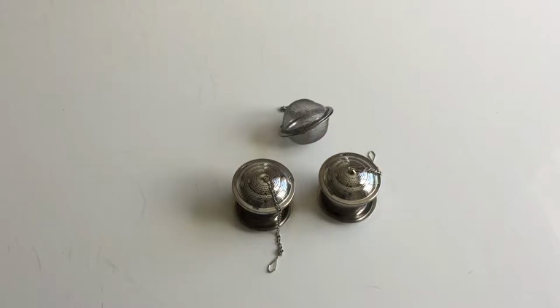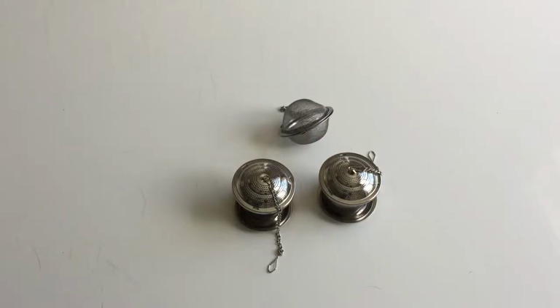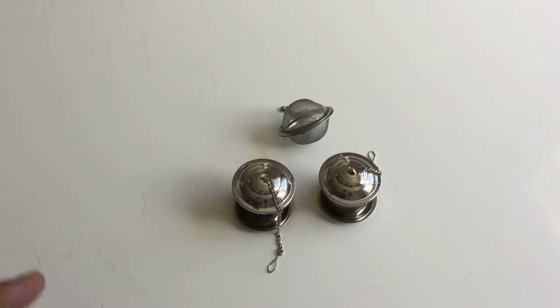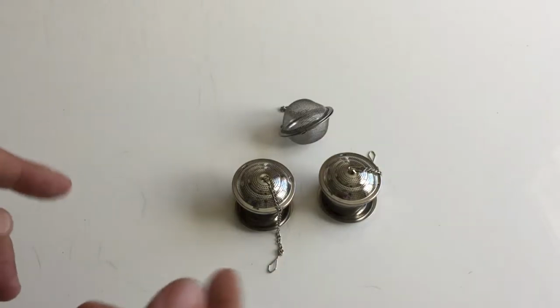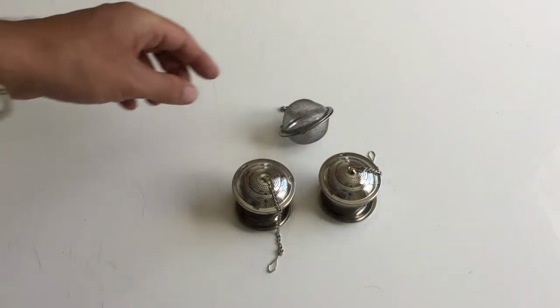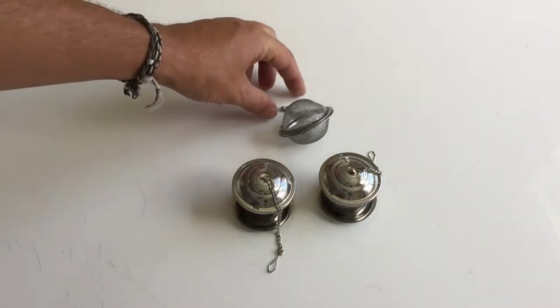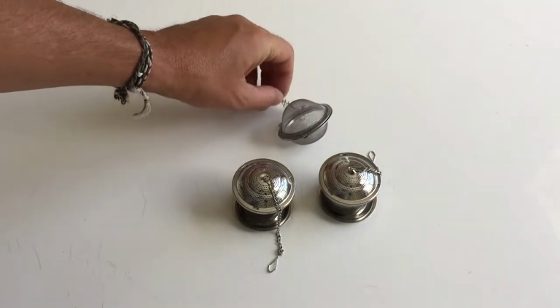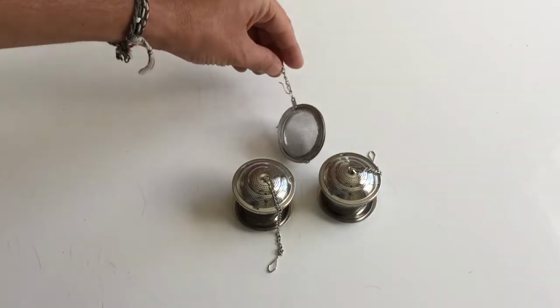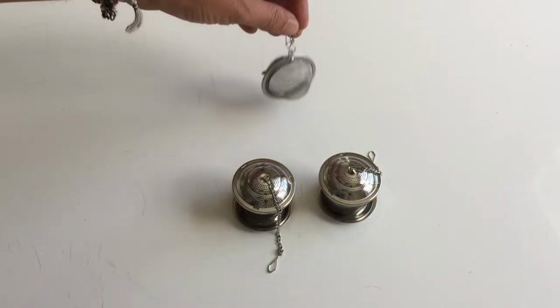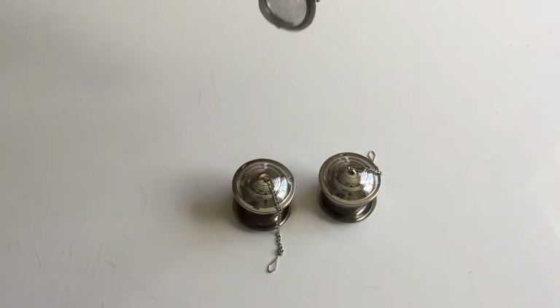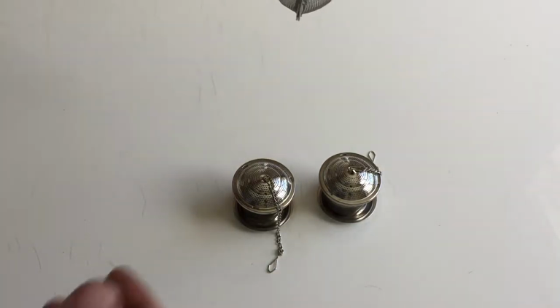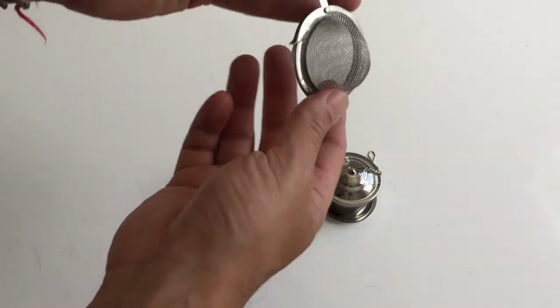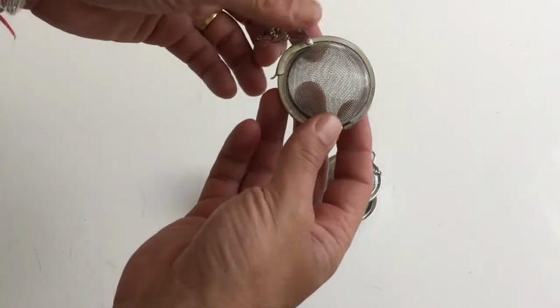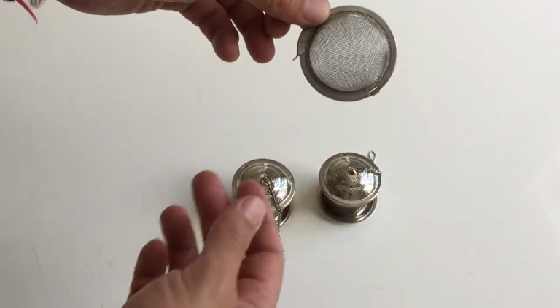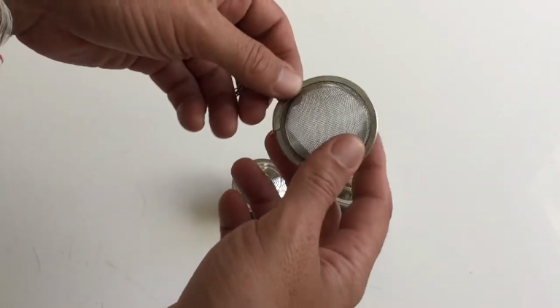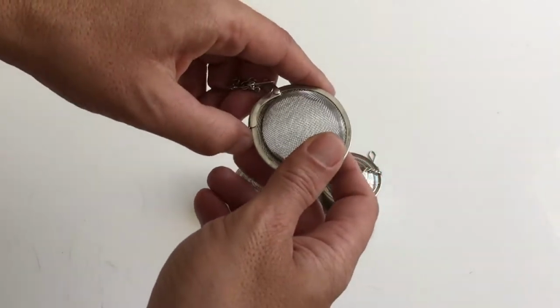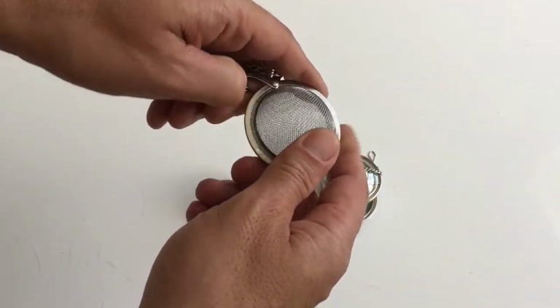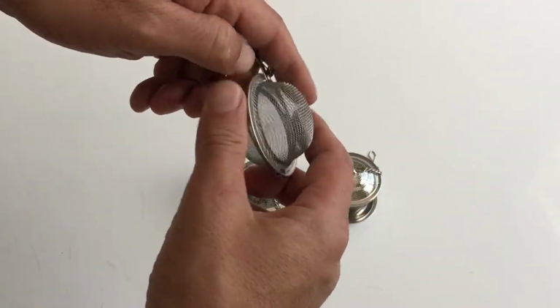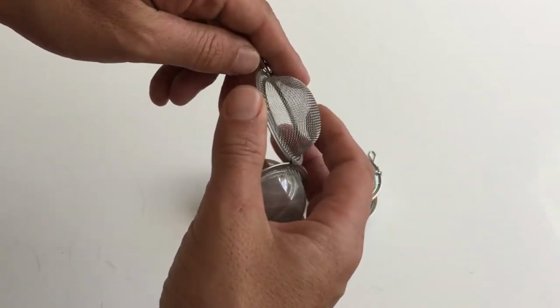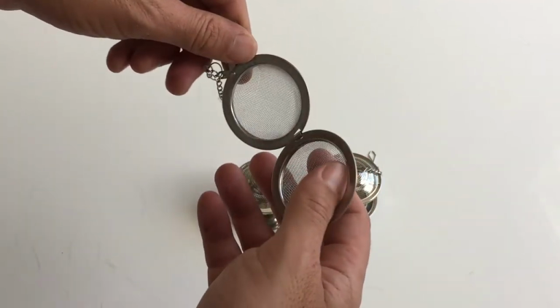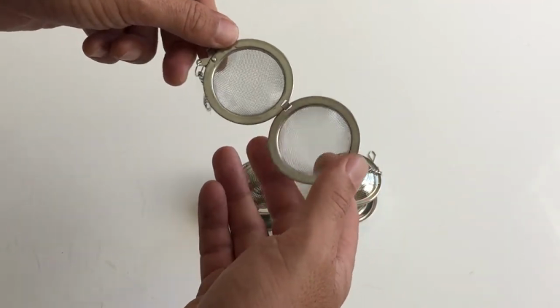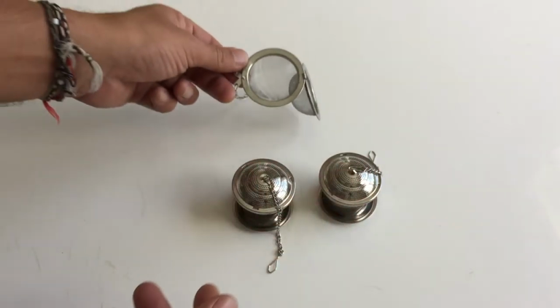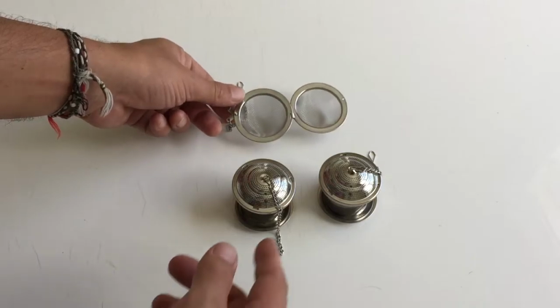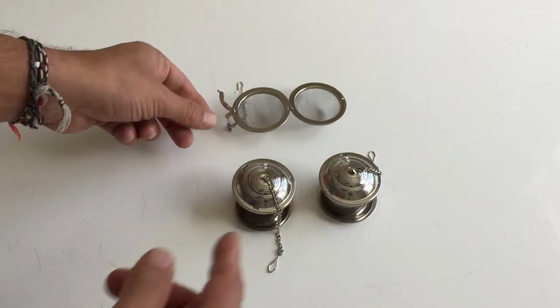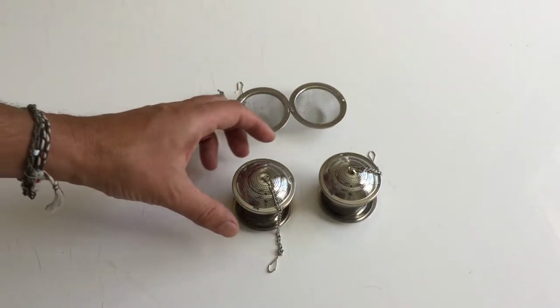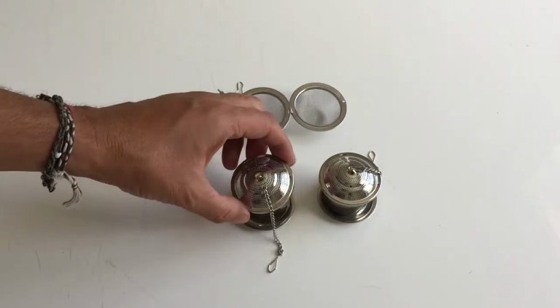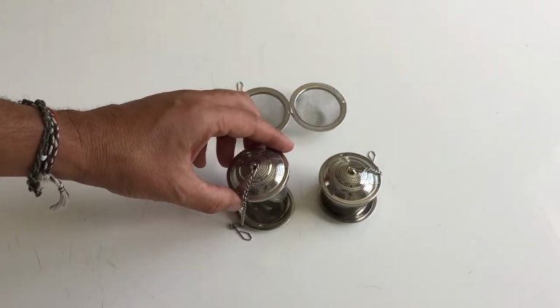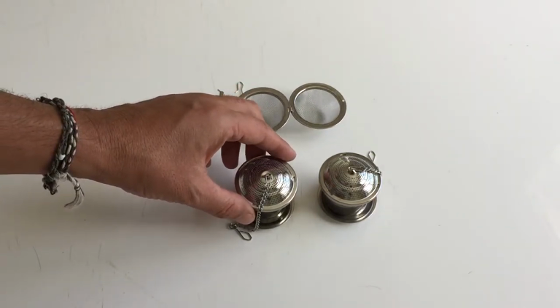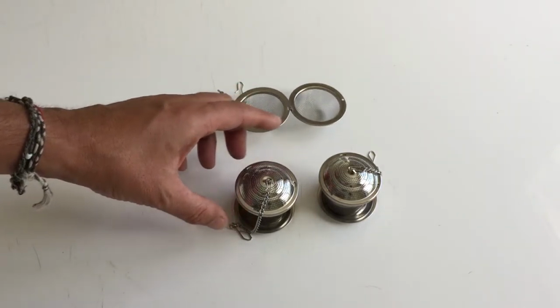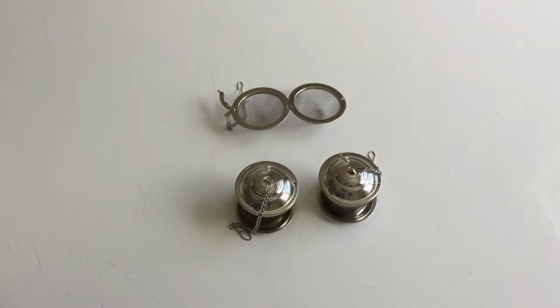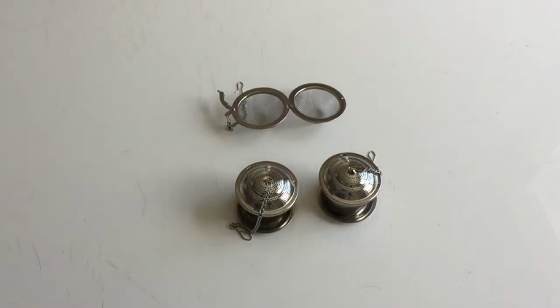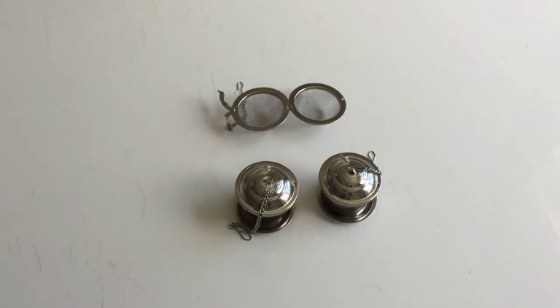You have two sets, so if you want to share a cup of tea with someone else you could just use them both, and you have an extra one. This is a pretty normal one that you might have at home, but these two I love — they are fantastic and they do the work perfectly.